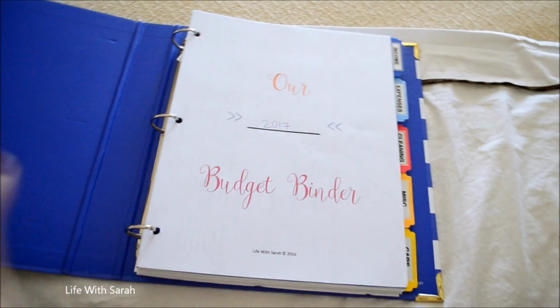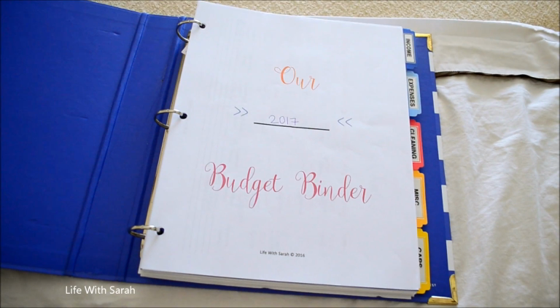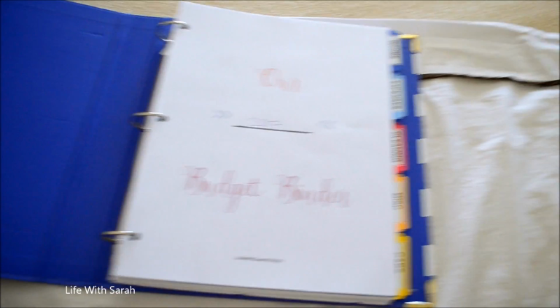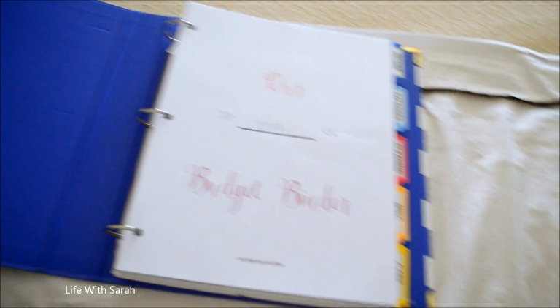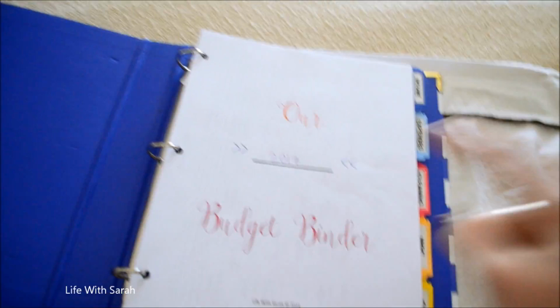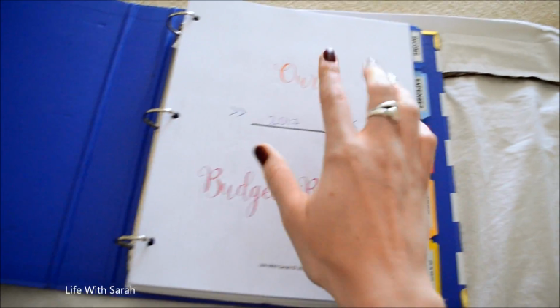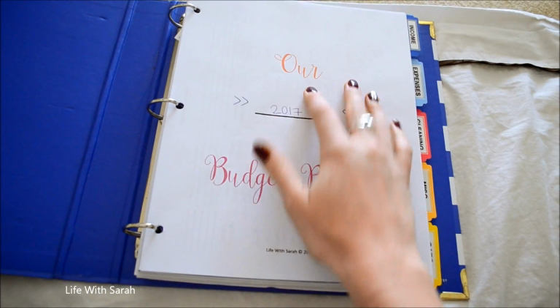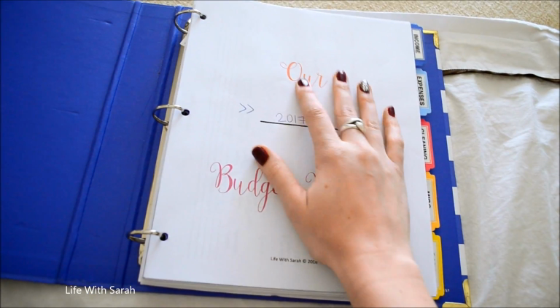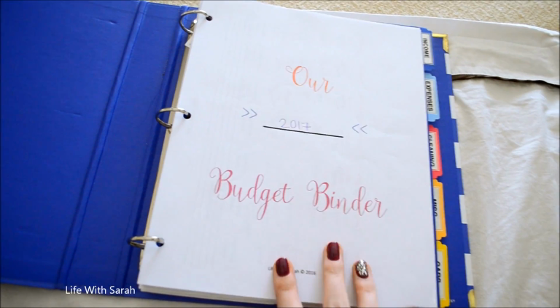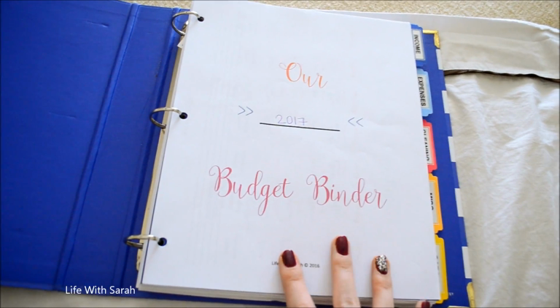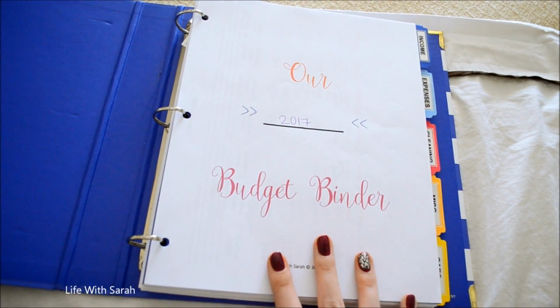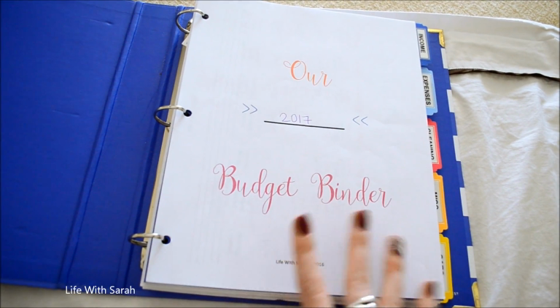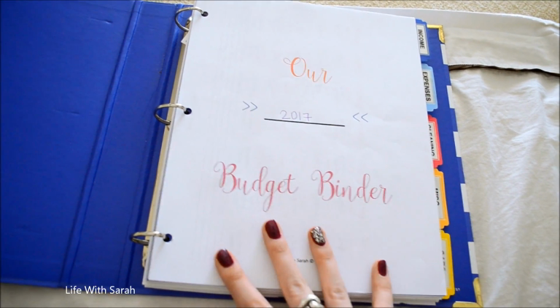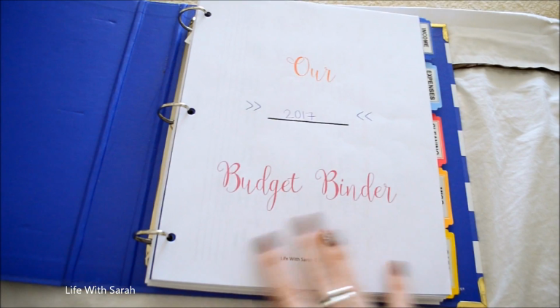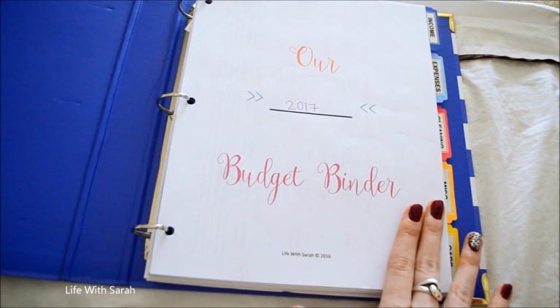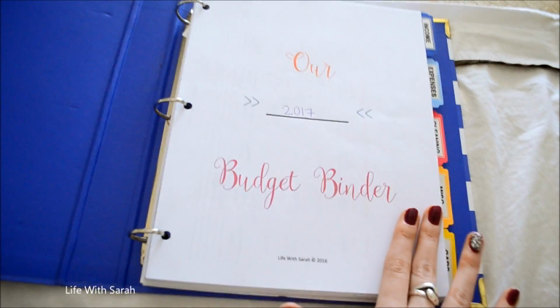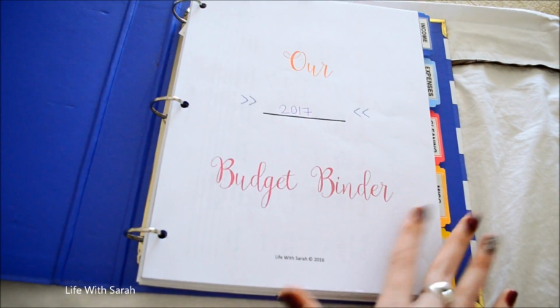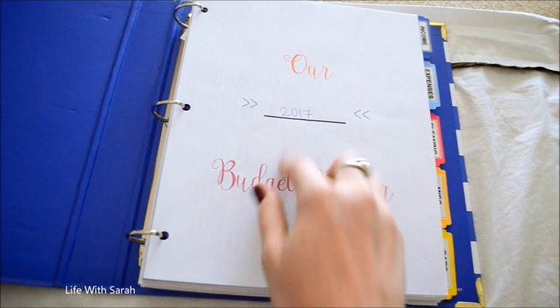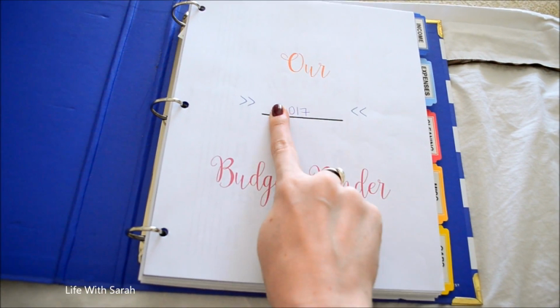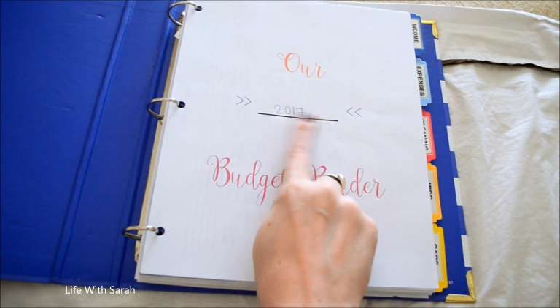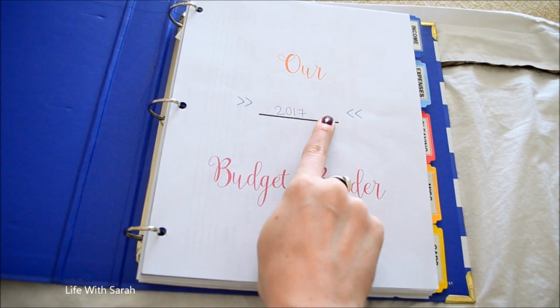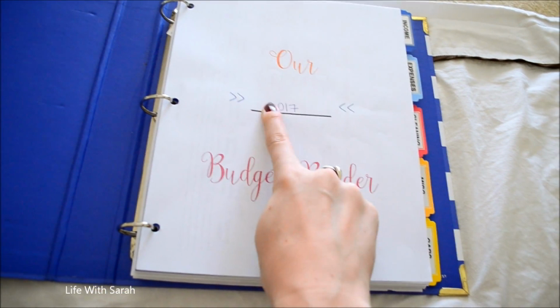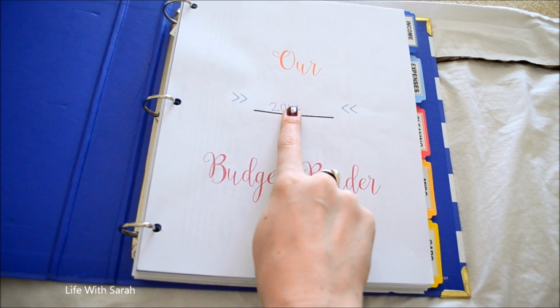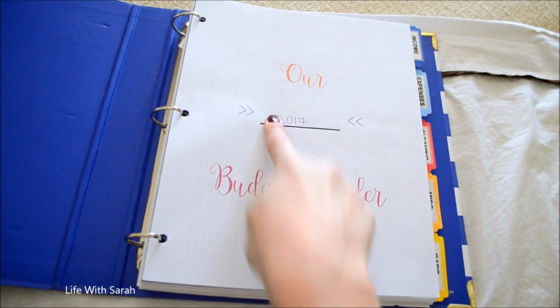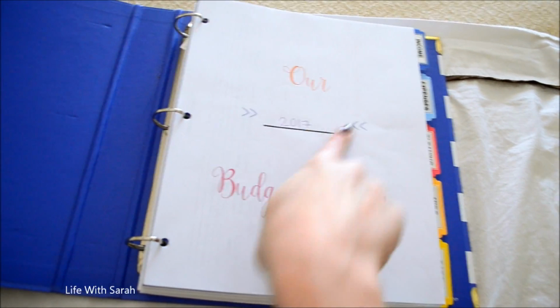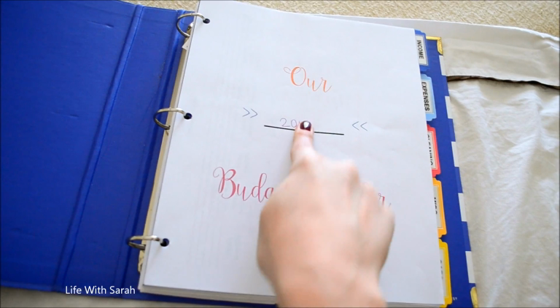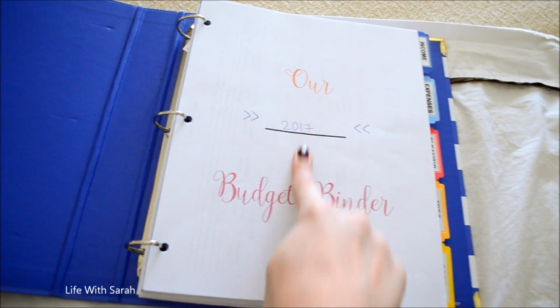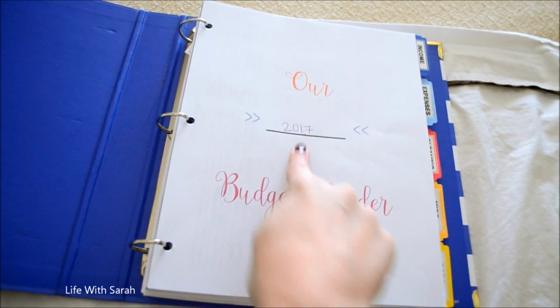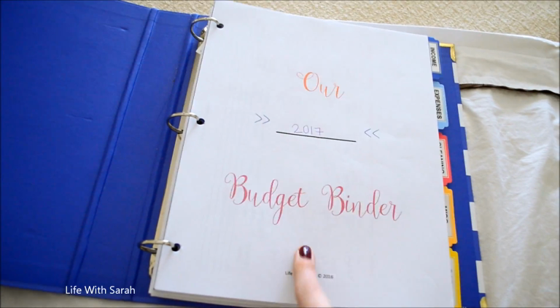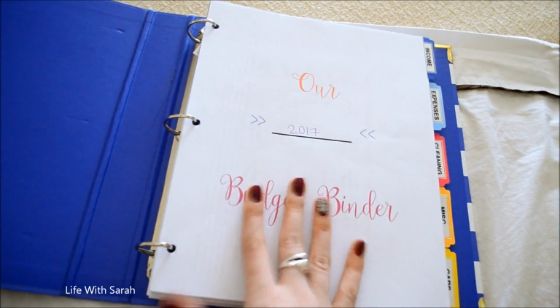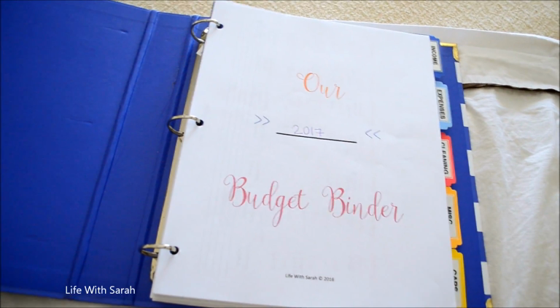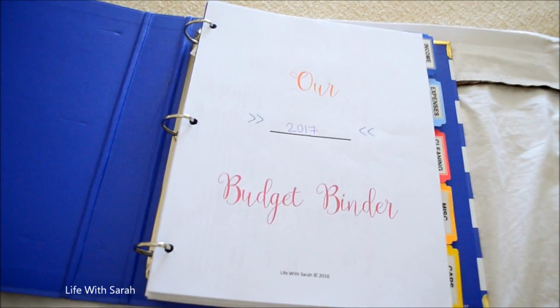The first page is the cover page of my budget binder bundle. It's blank, and it's for you to put in whatever year it is — so I put in 2017, because this binder will be for 2017.